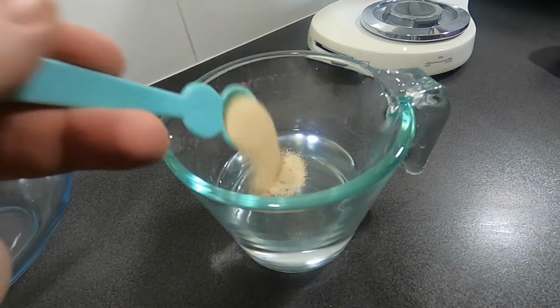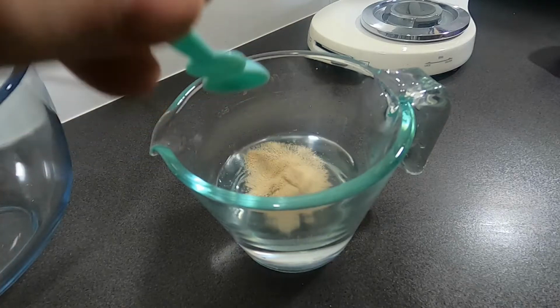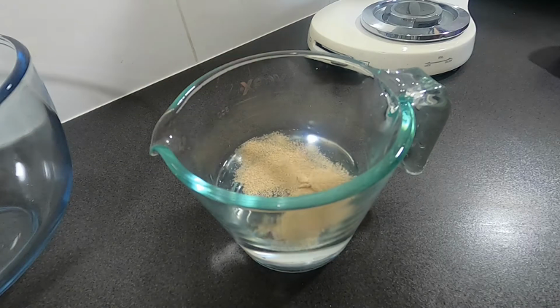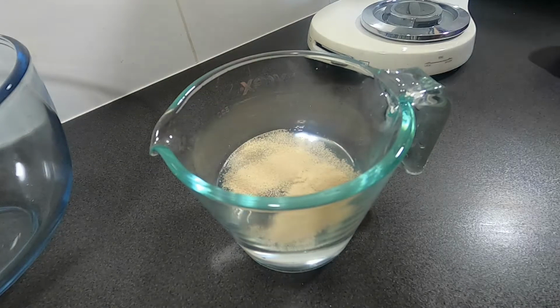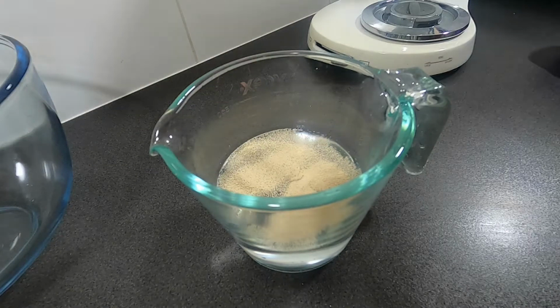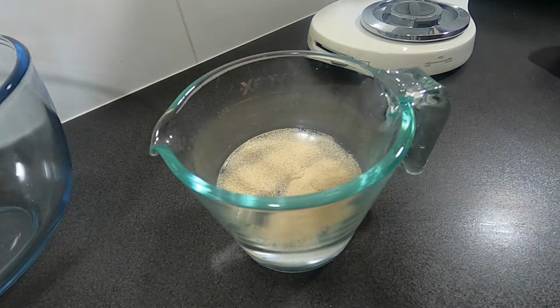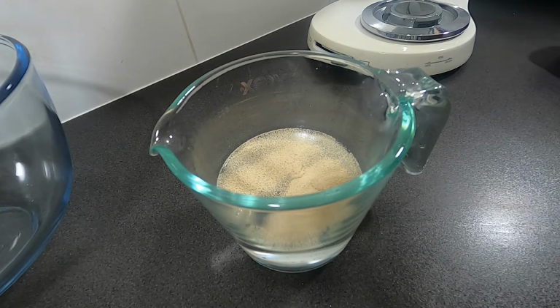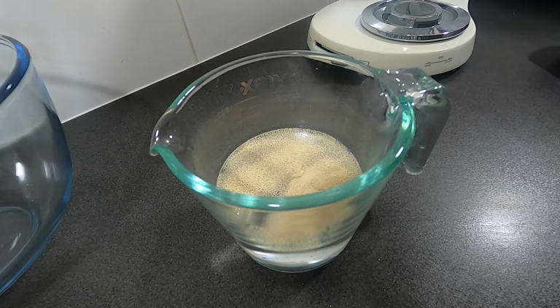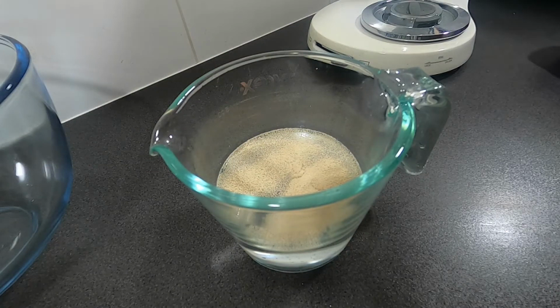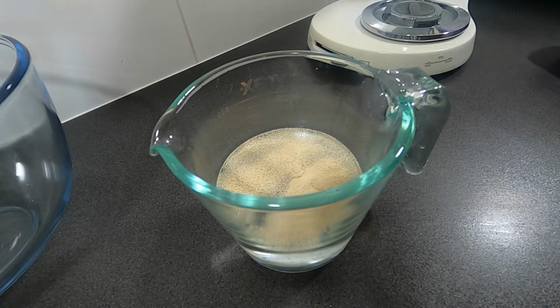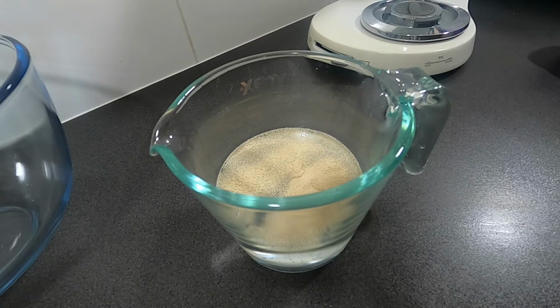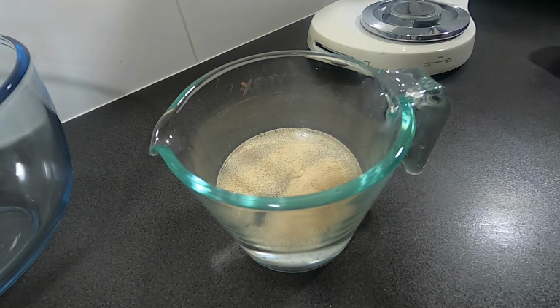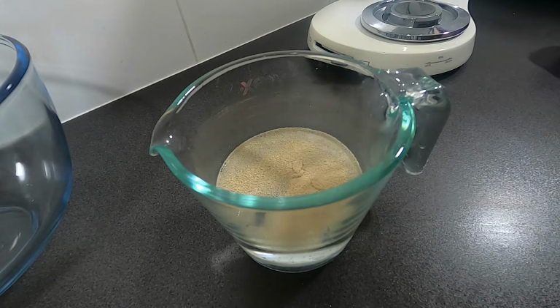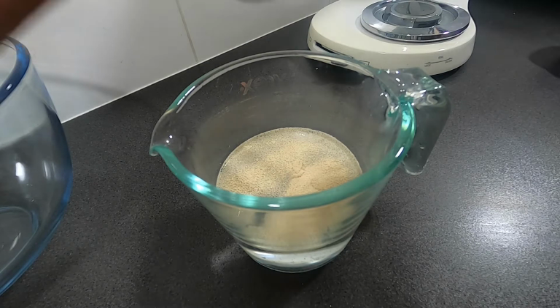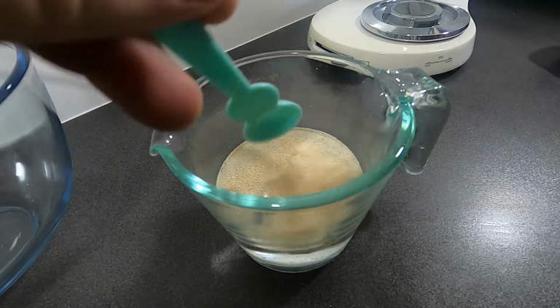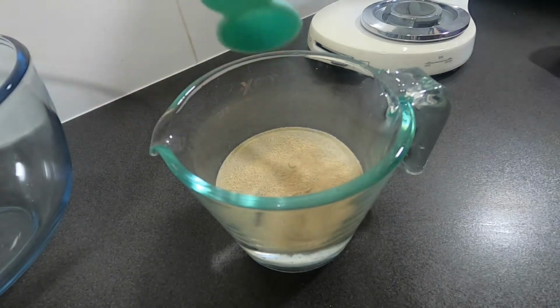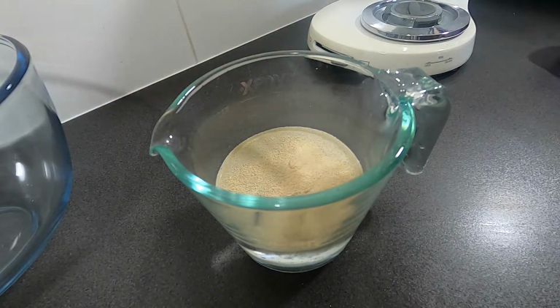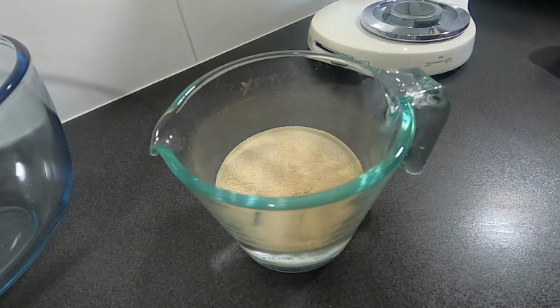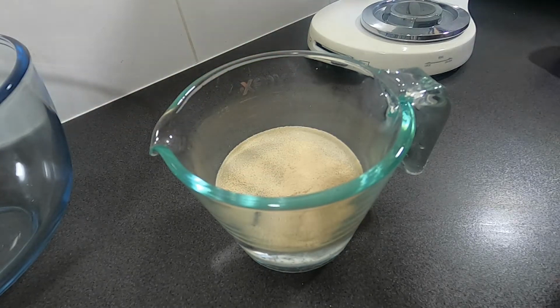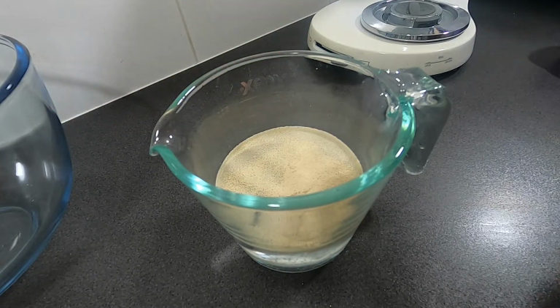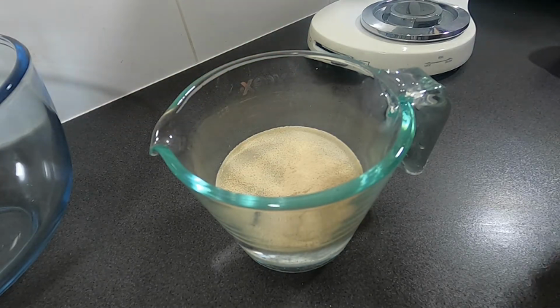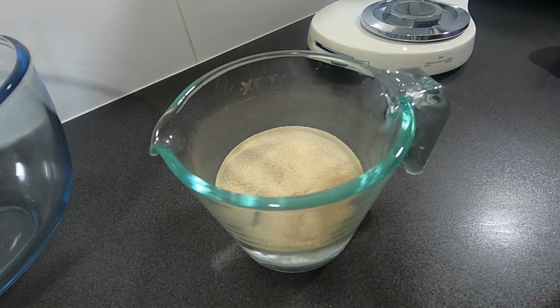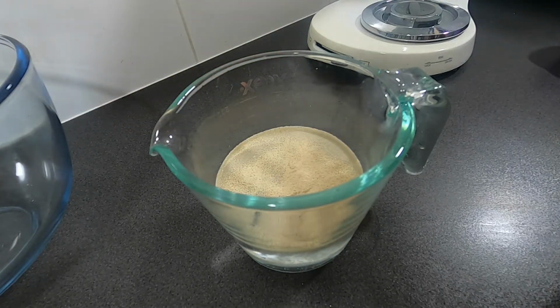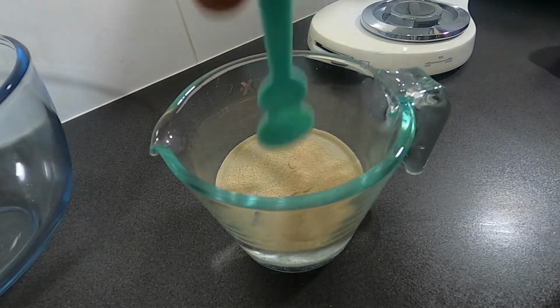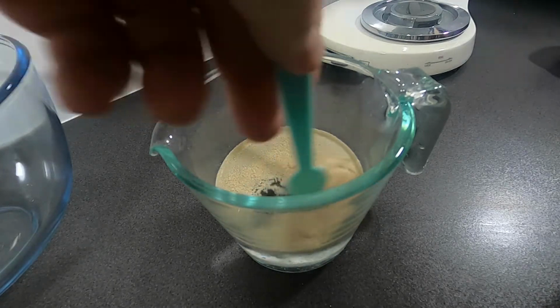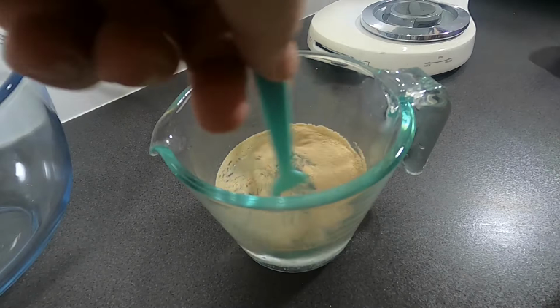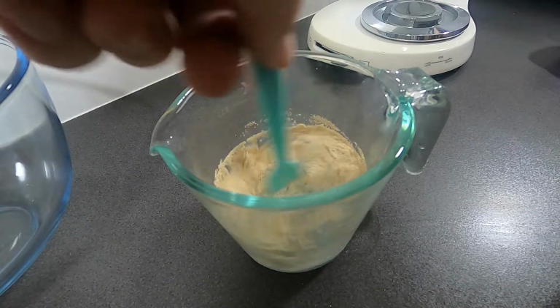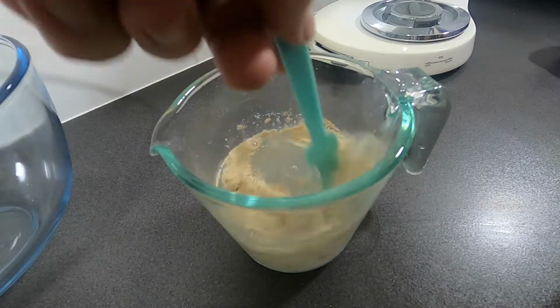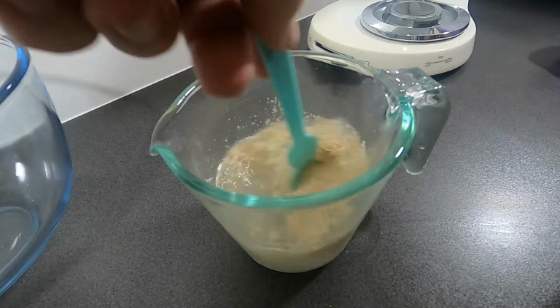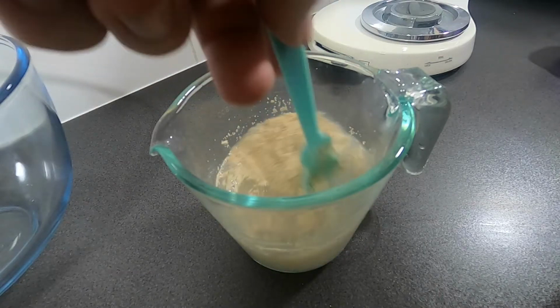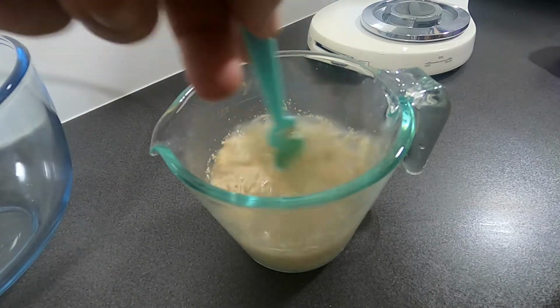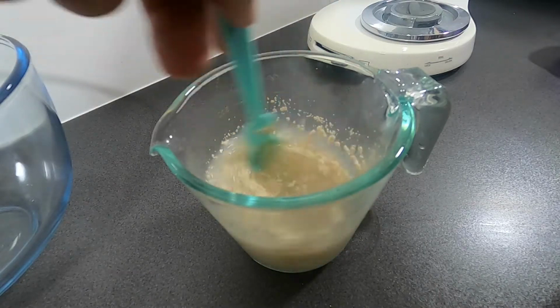Welcome back to Ben Tries Food. Today we're making Olive Garden Breadsticks. First up, put two teaspoons of yeast into a cup of warm water and mix. Leave 10 minutes to bloom.